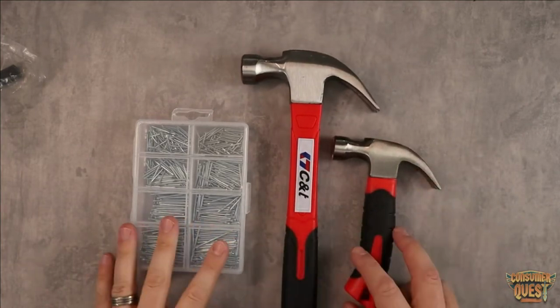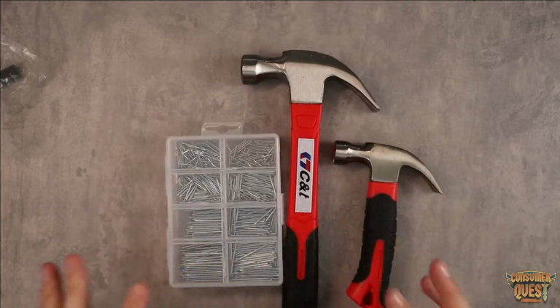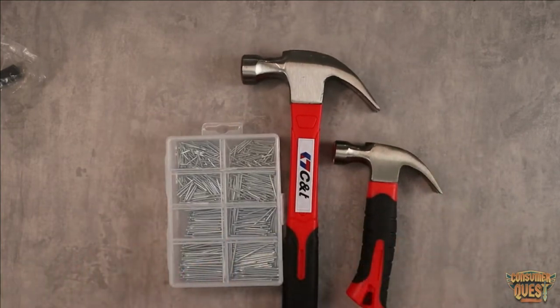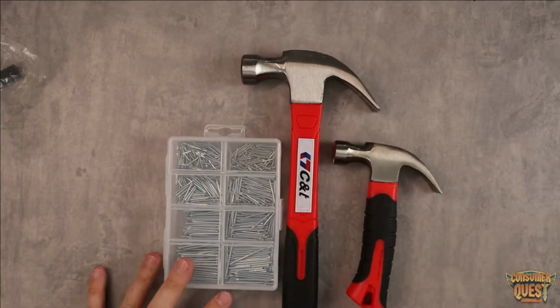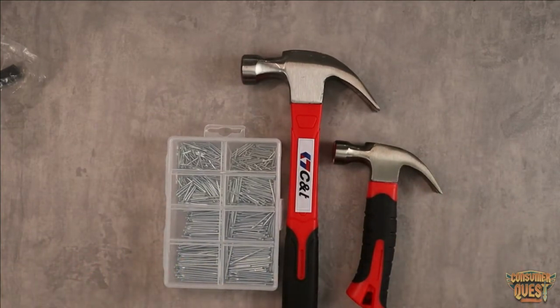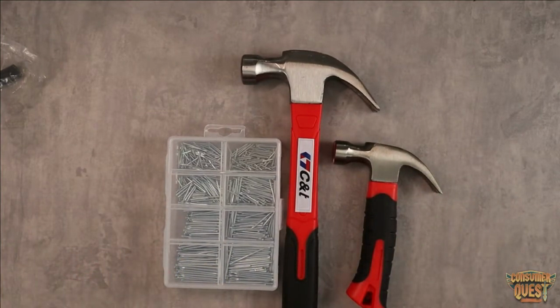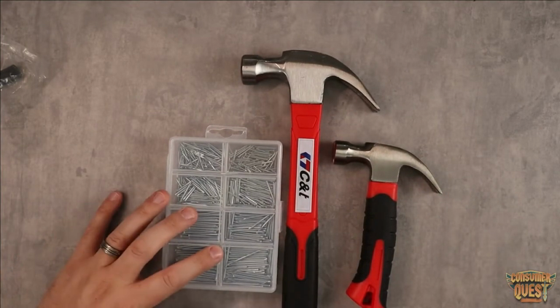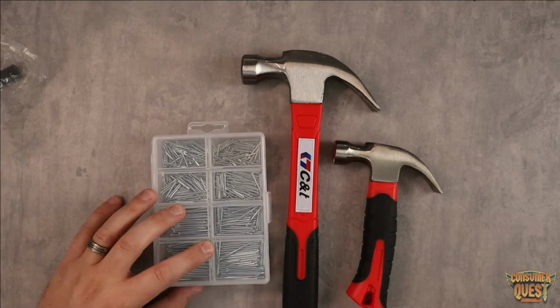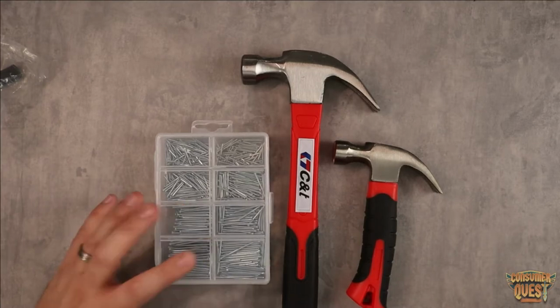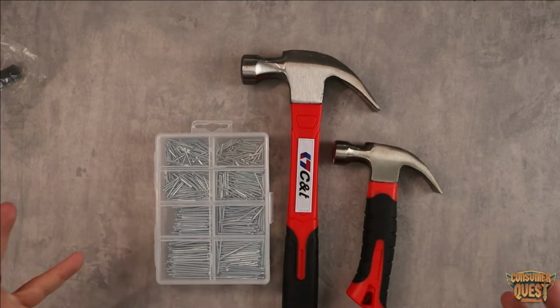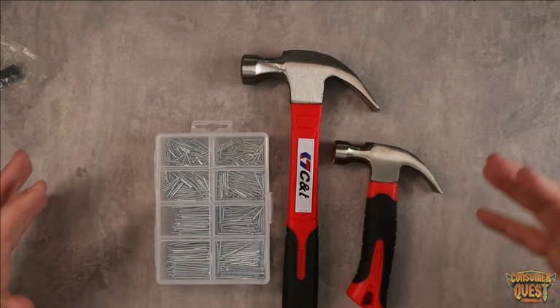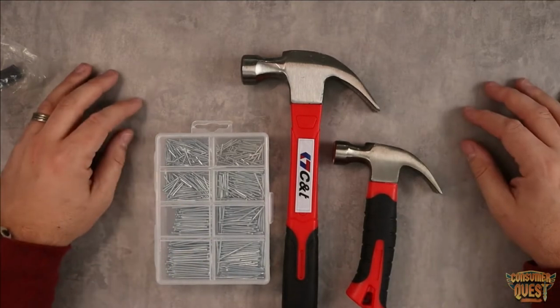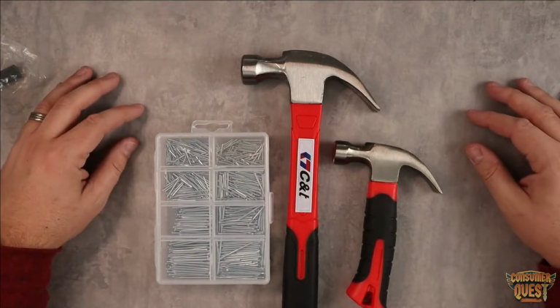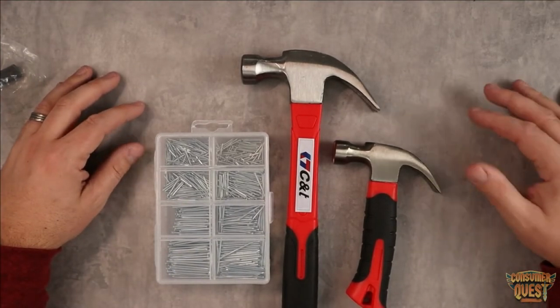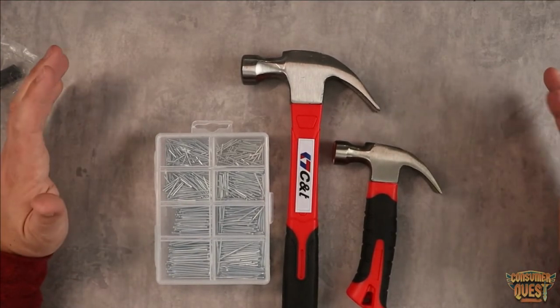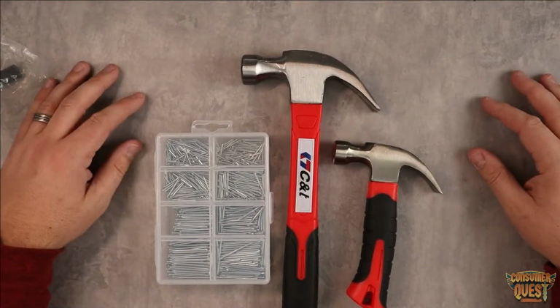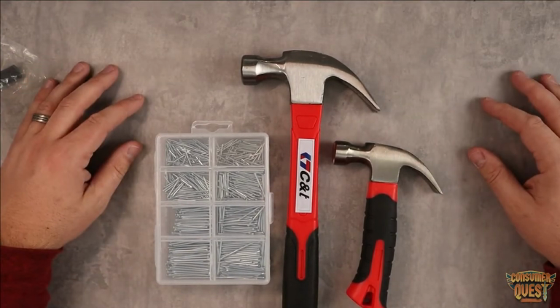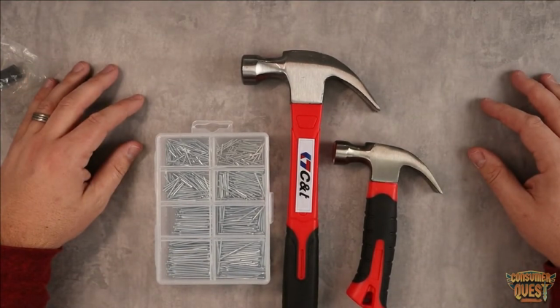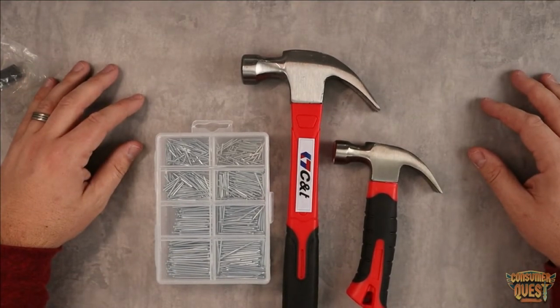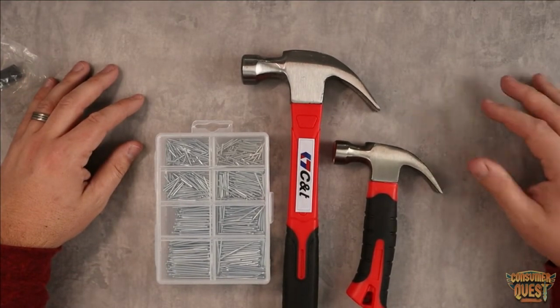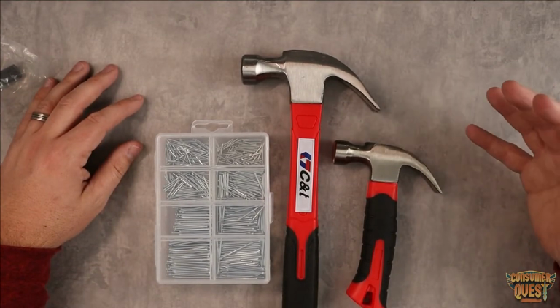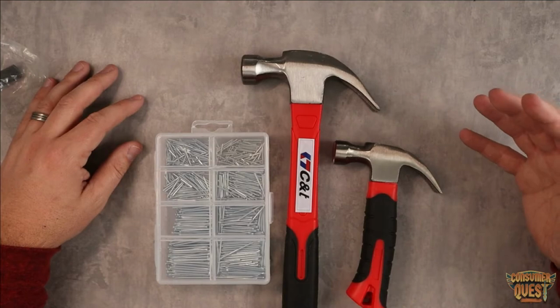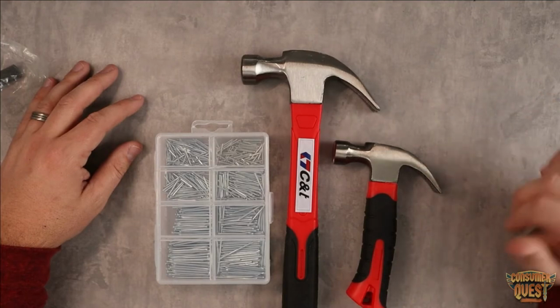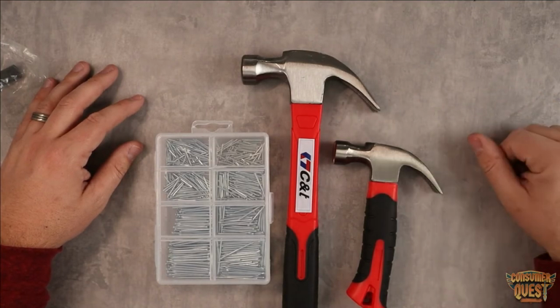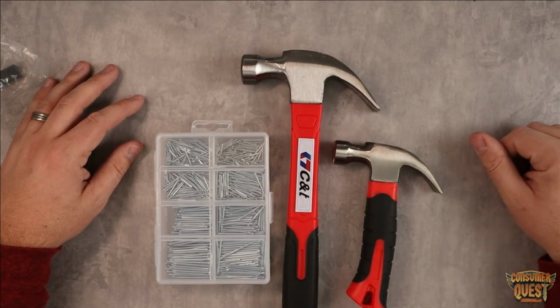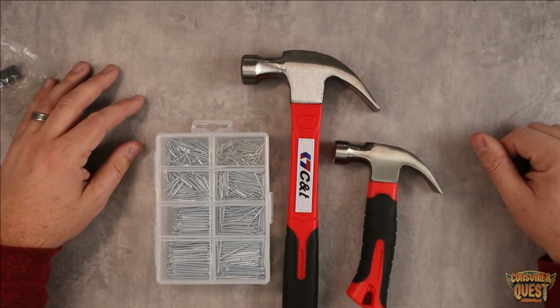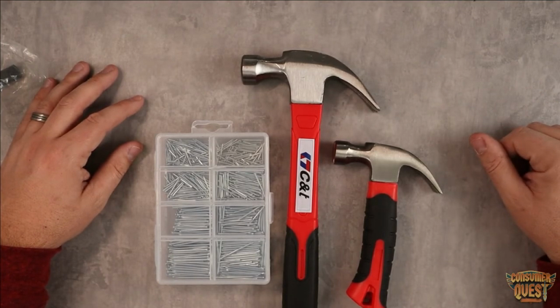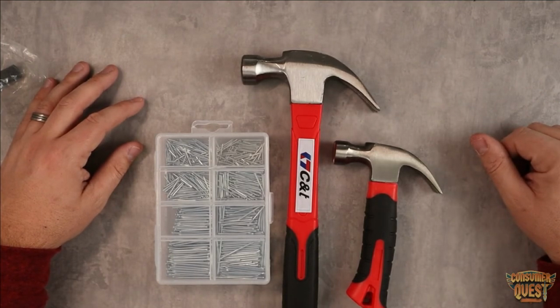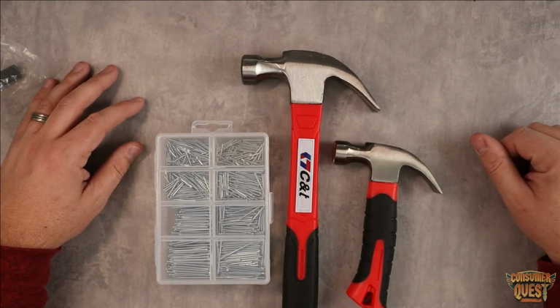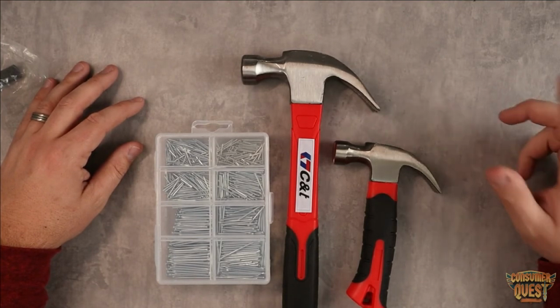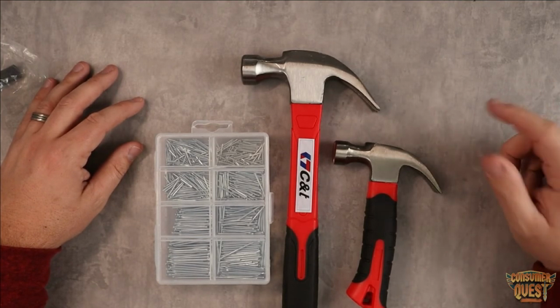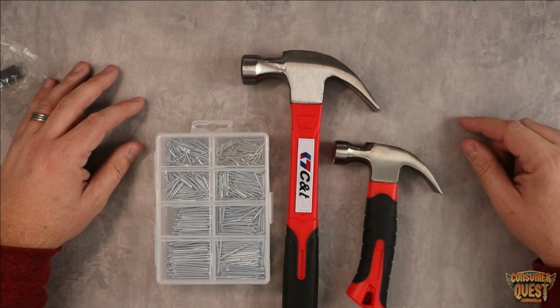So if you're looking for some hammers and nails, definitely consider checking out this kit — you save some bucks on Amazon. I hope this video was helpful for you and I'll see you in the next one.